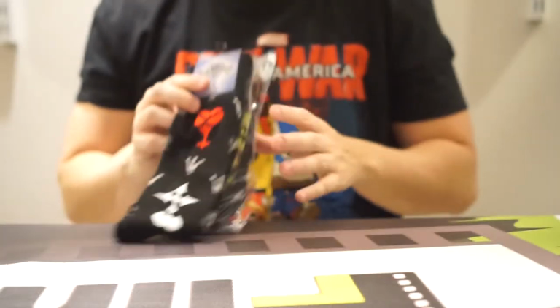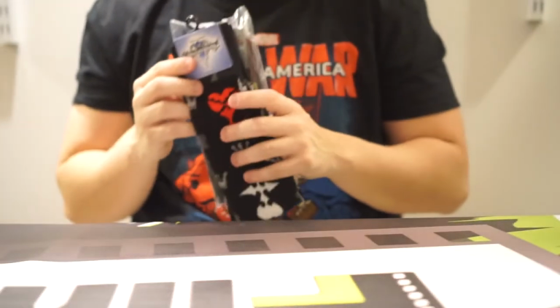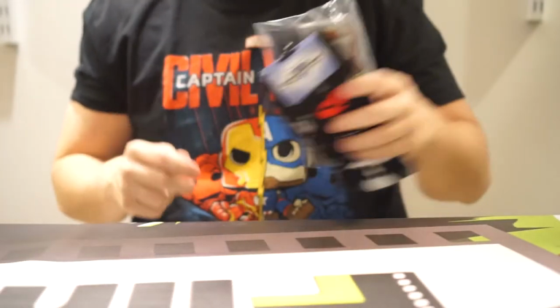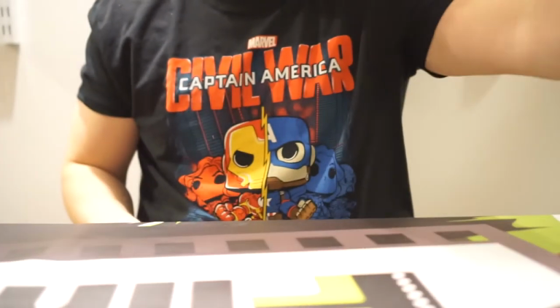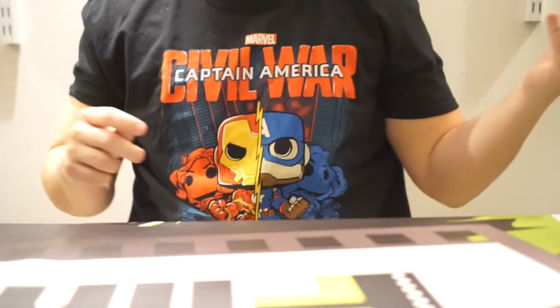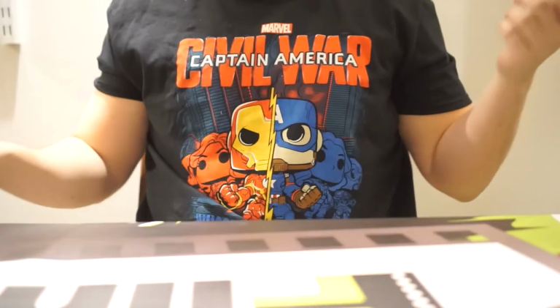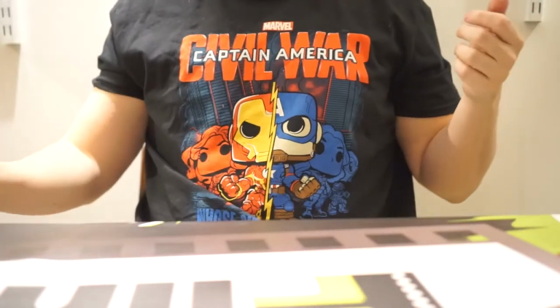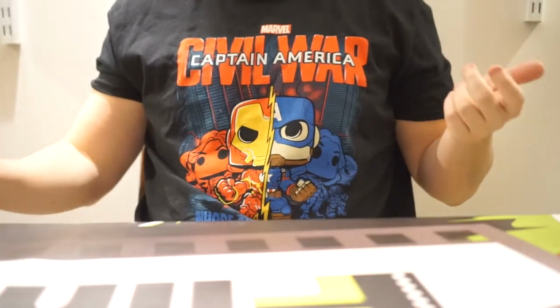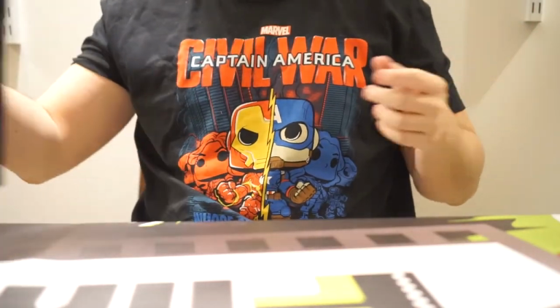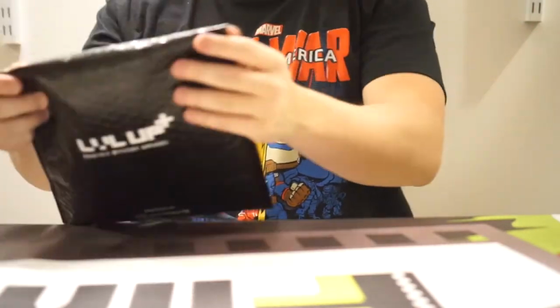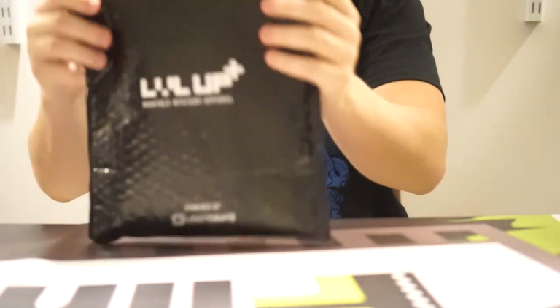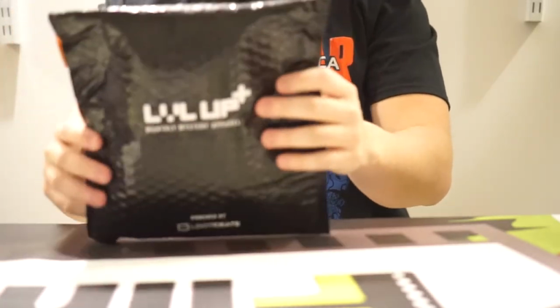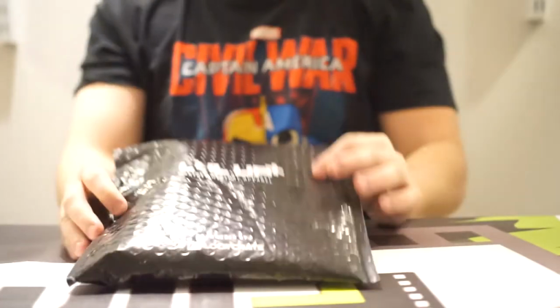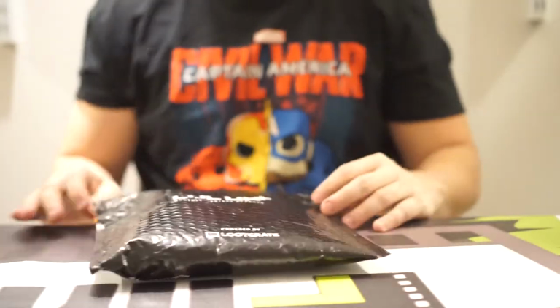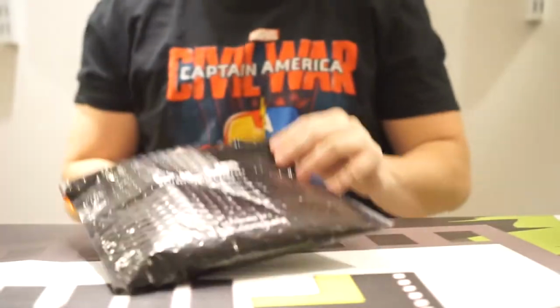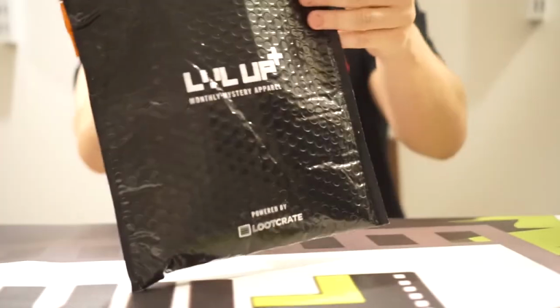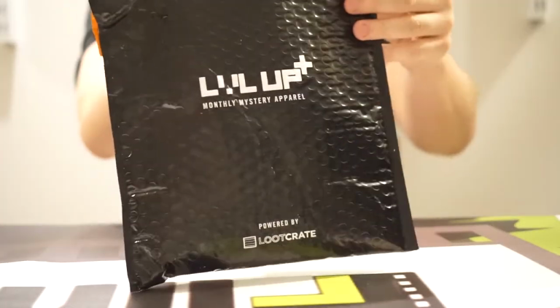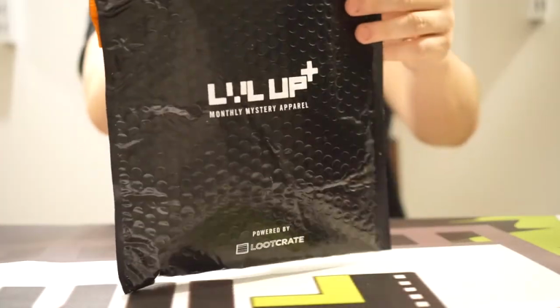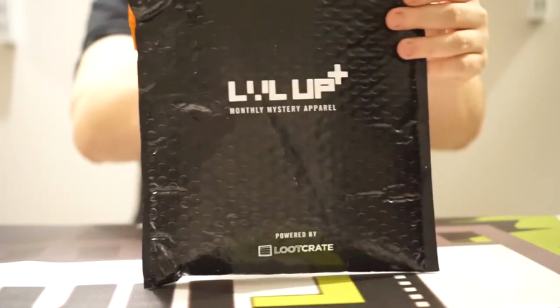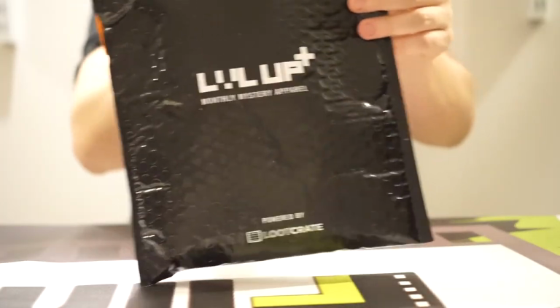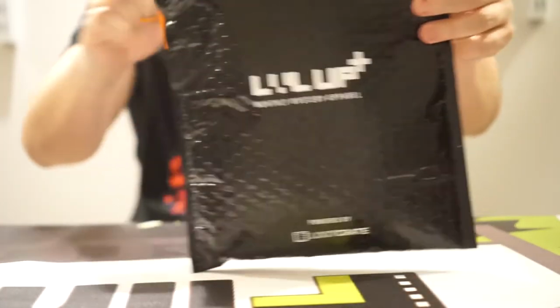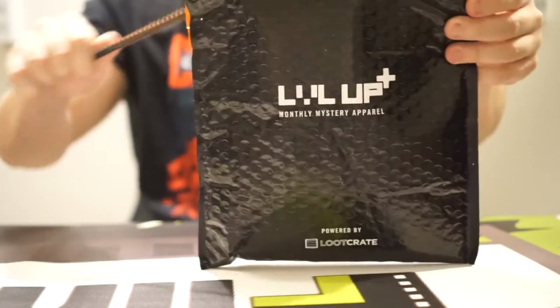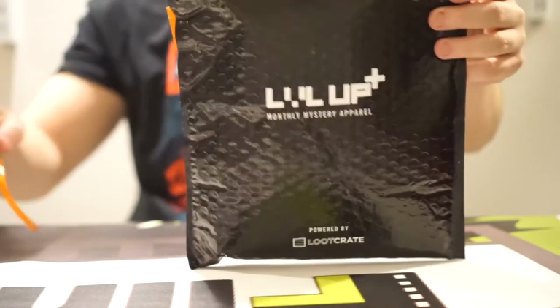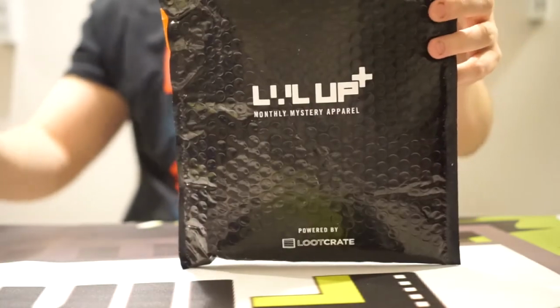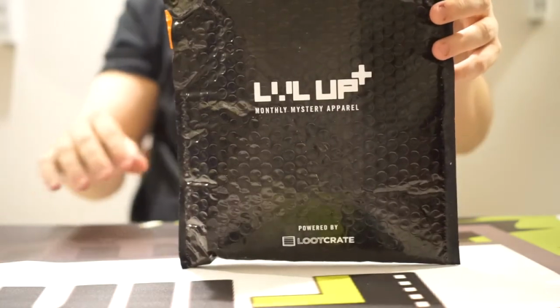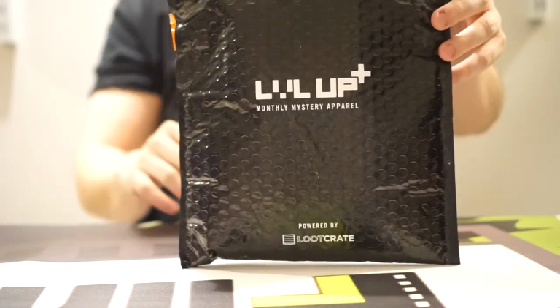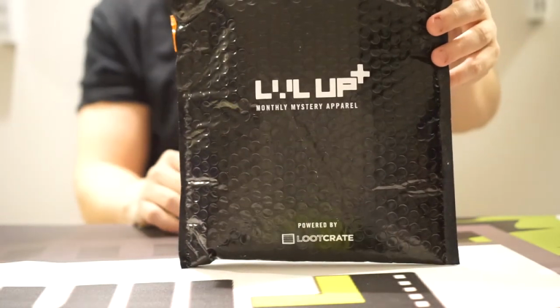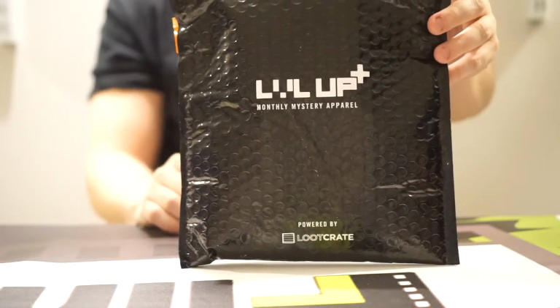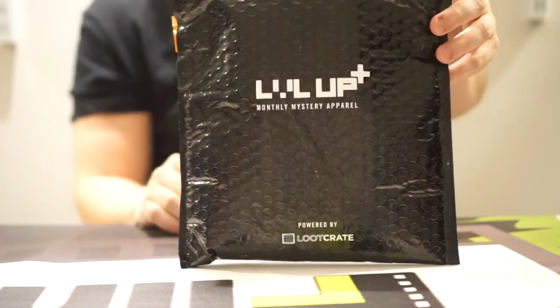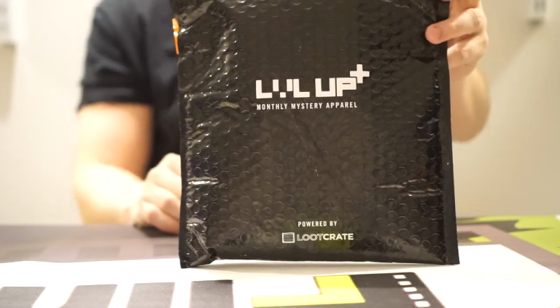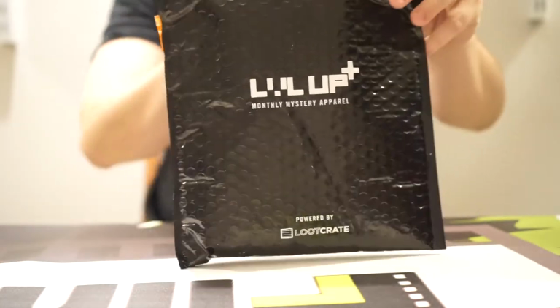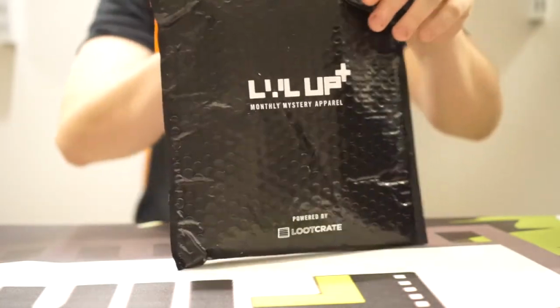So overall, like Level Up — you know what you're getting with these. I do like the apparel. It's always interesting, neat, kind of funny — it kind of fits for those with an eclectic taste.